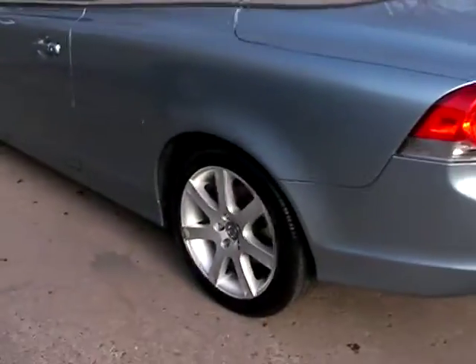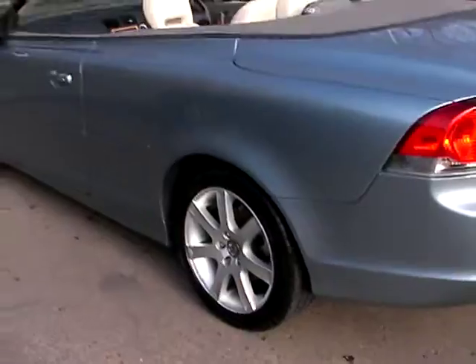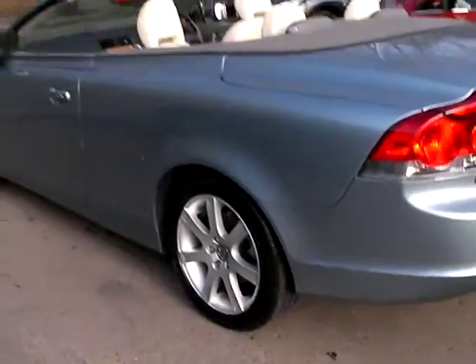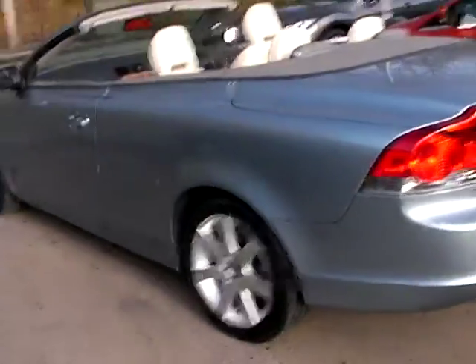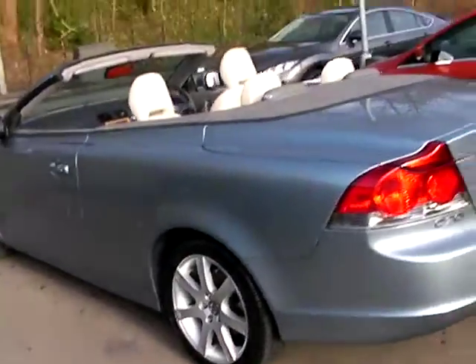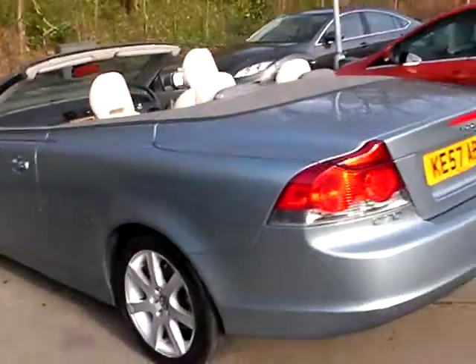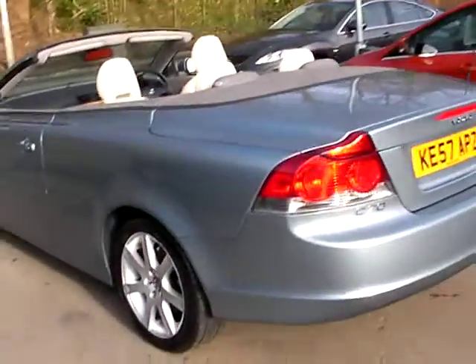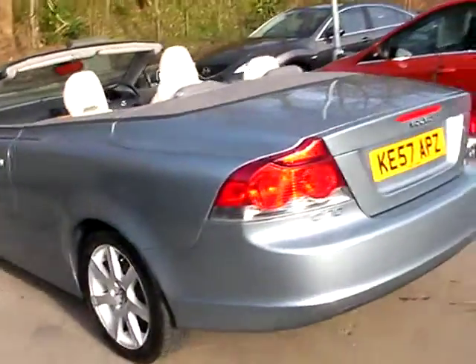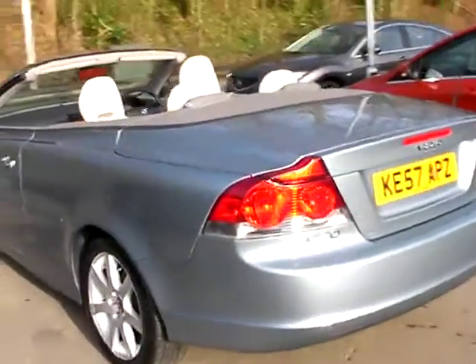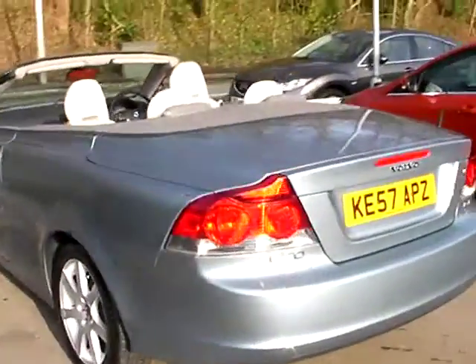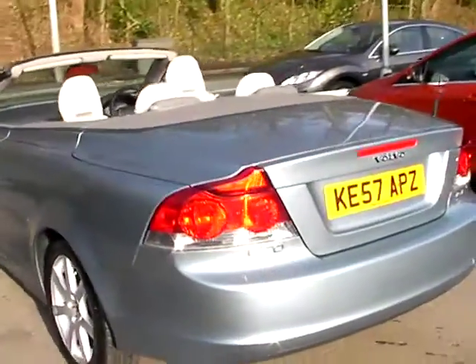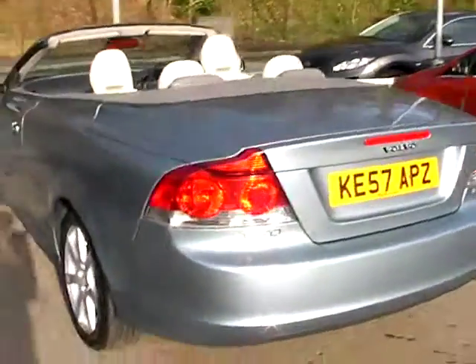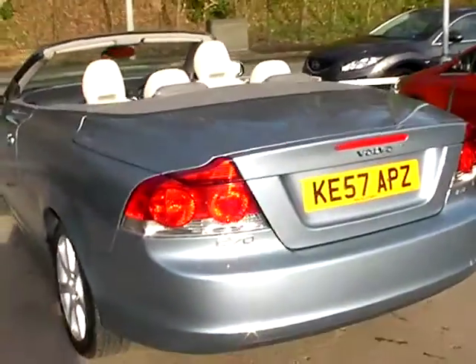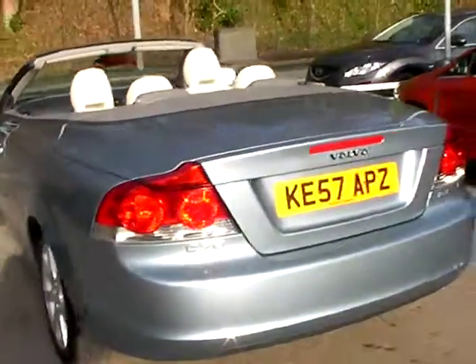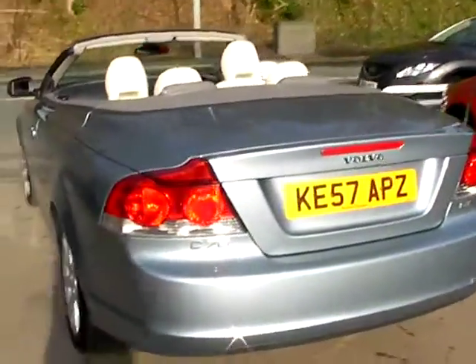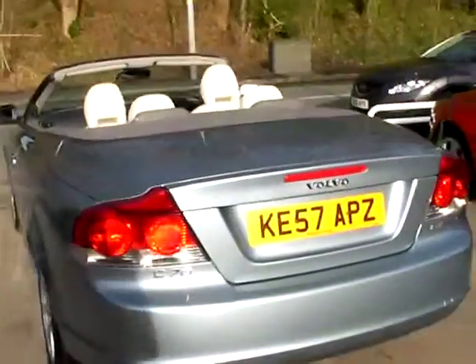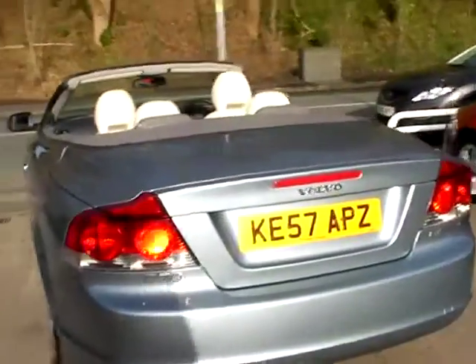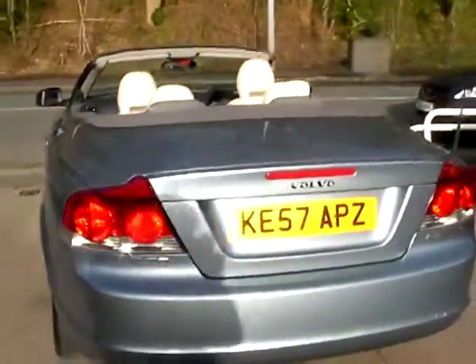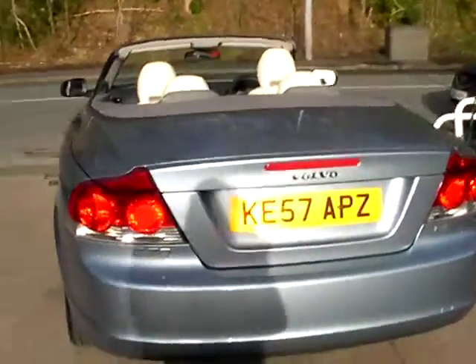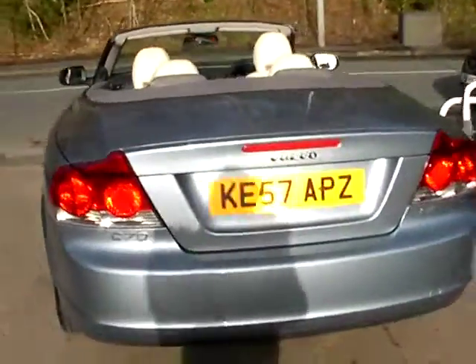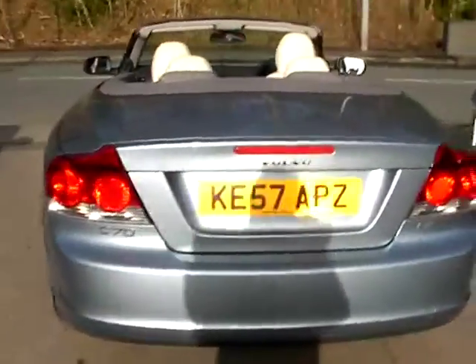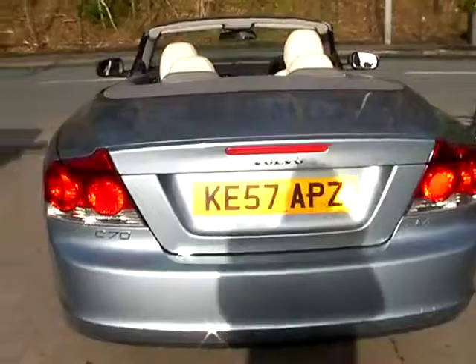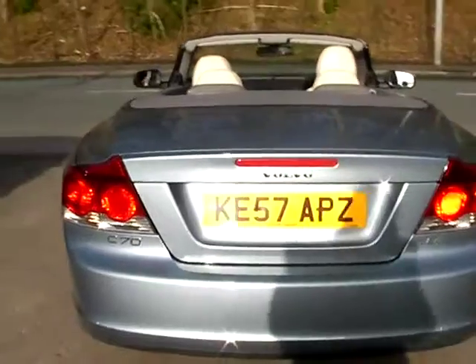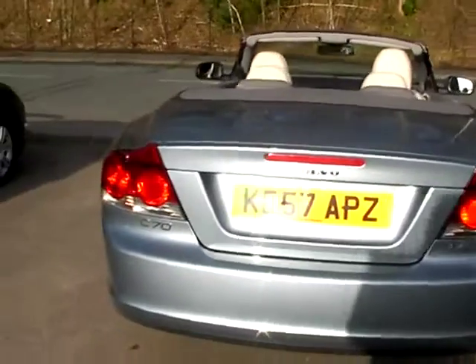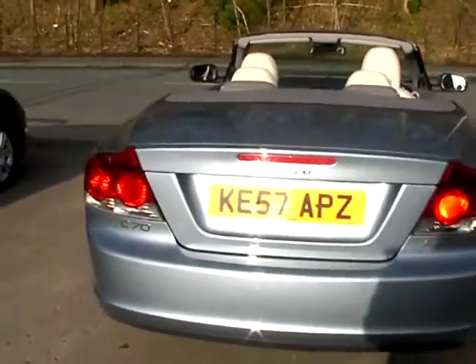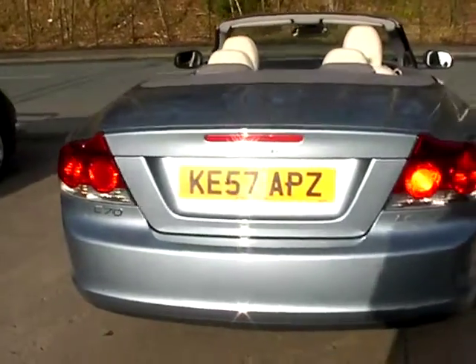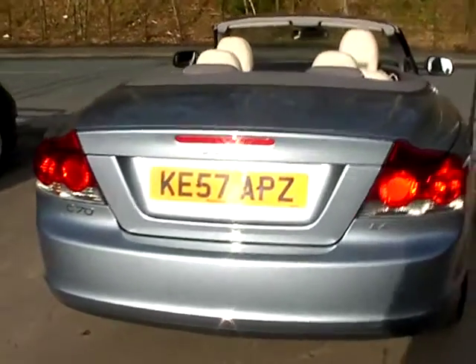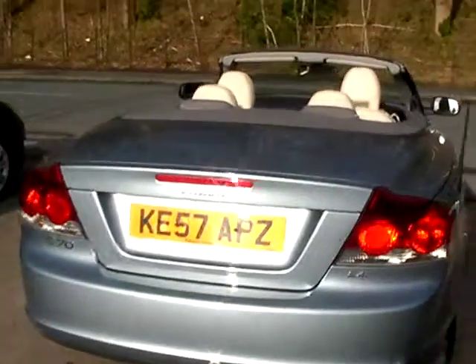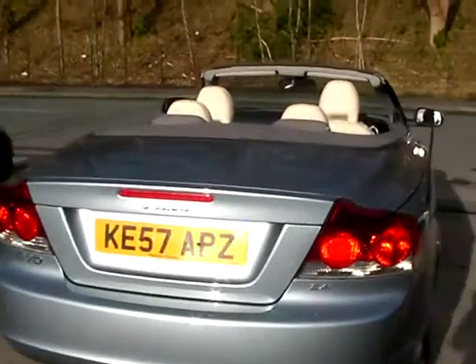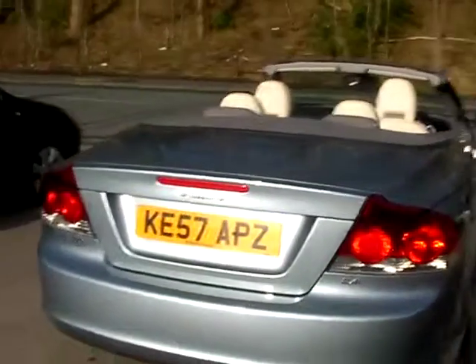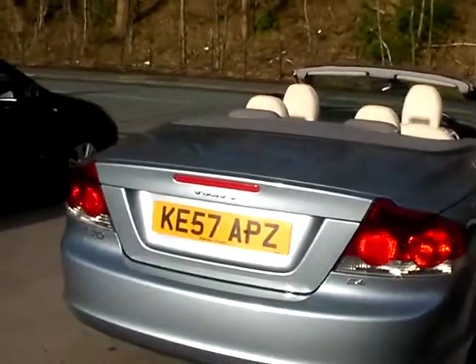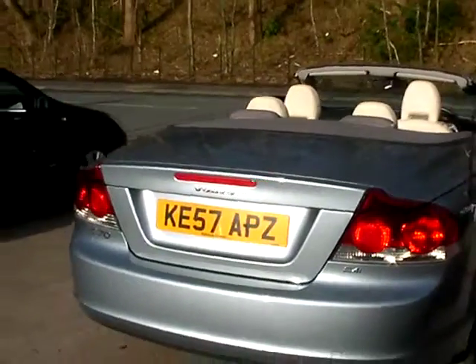The car has an electric roof, alloy wheels, air conditioning, electric windows, electric mirrors, and a full cream leather interior.